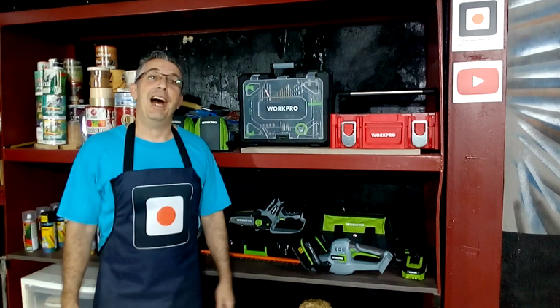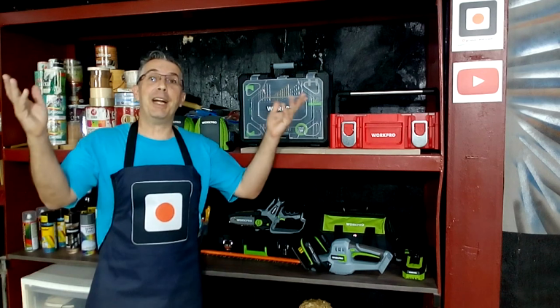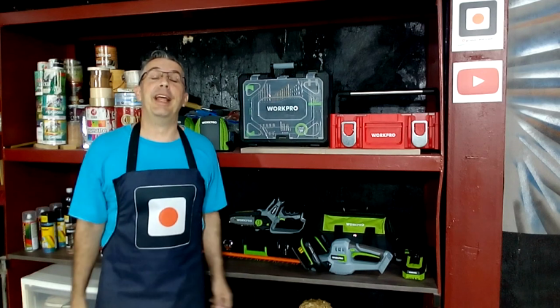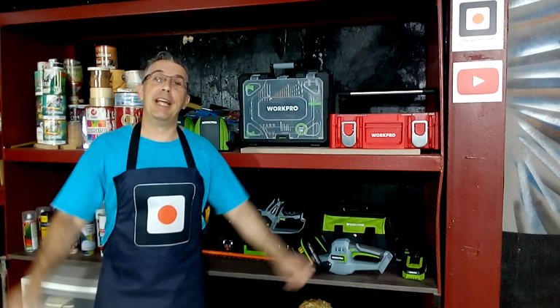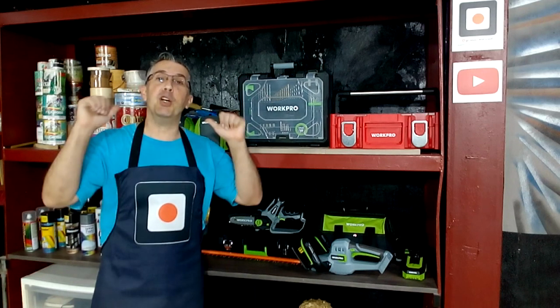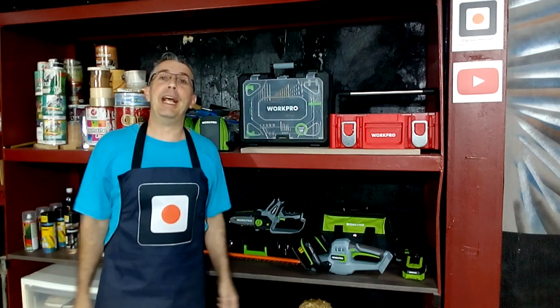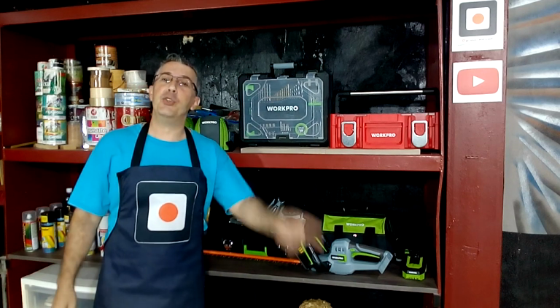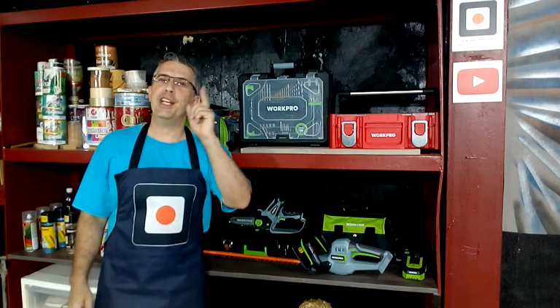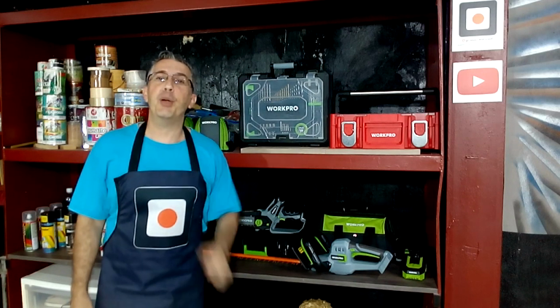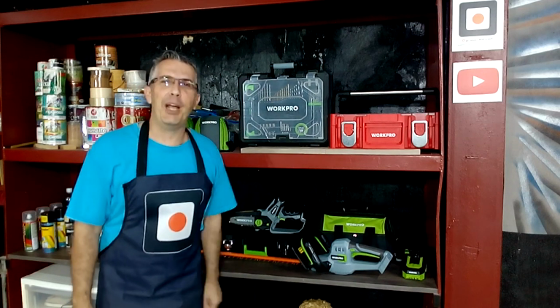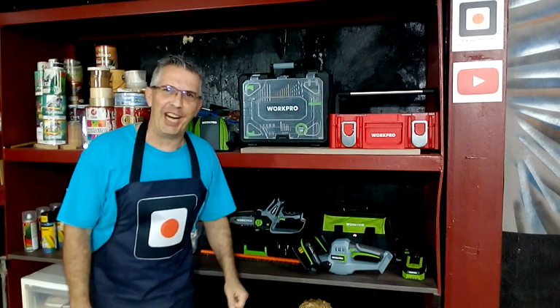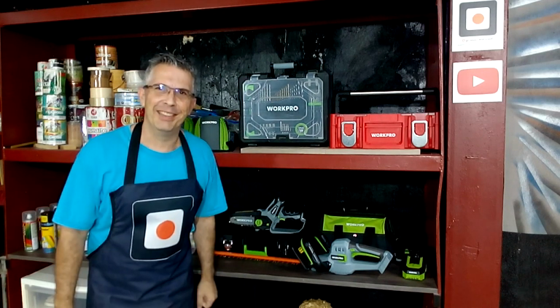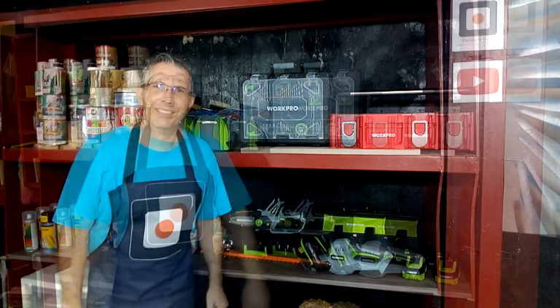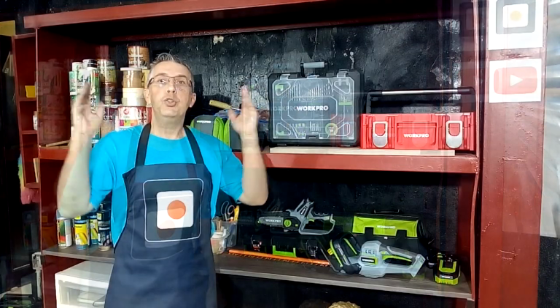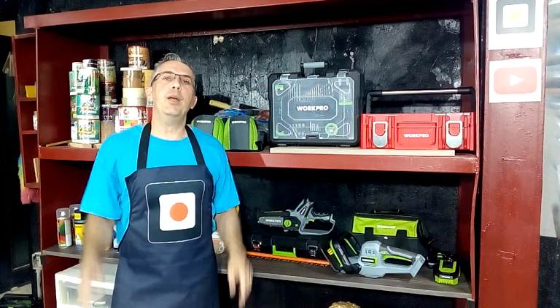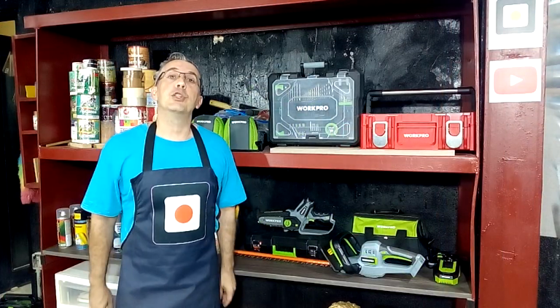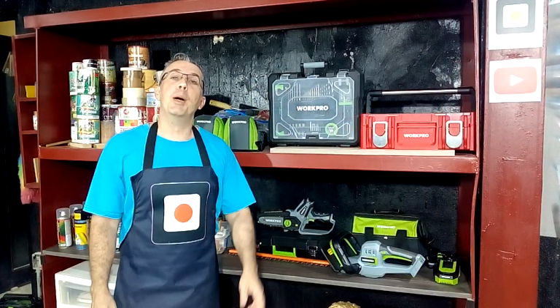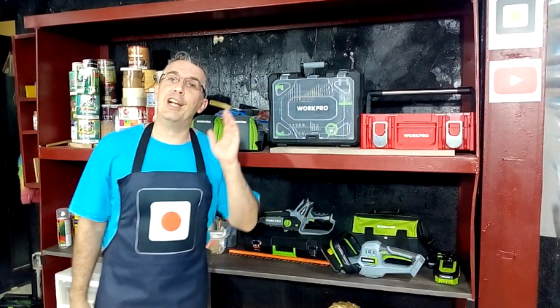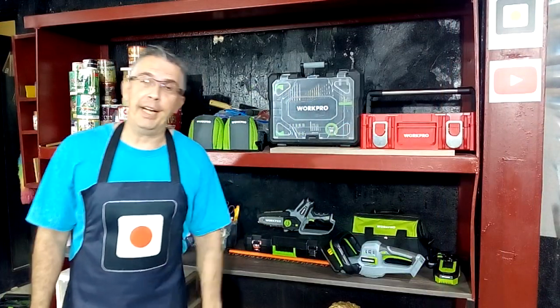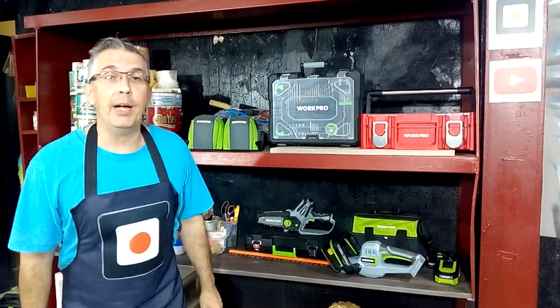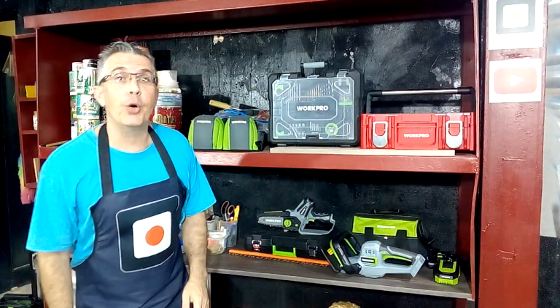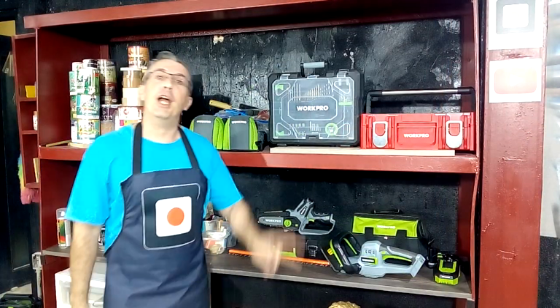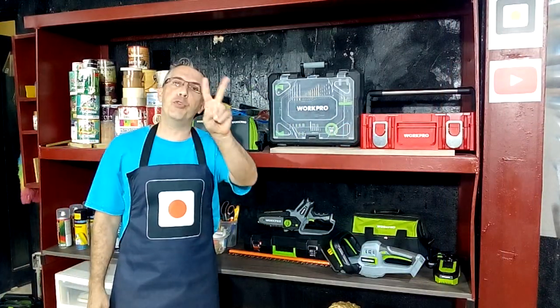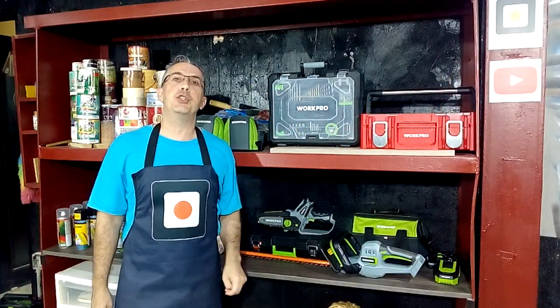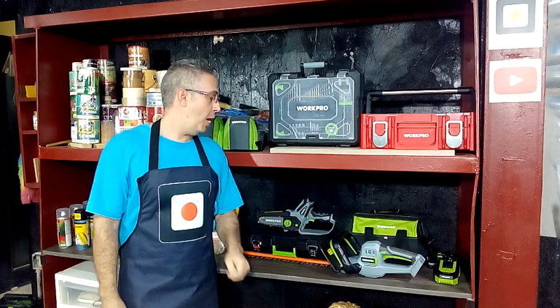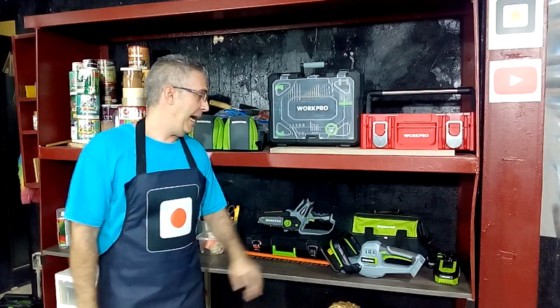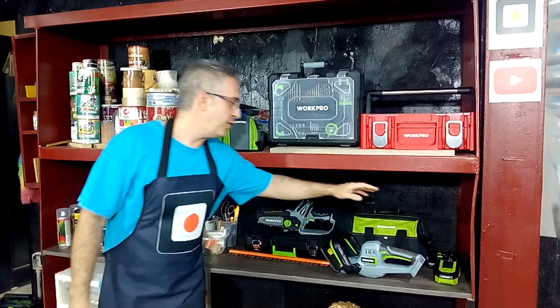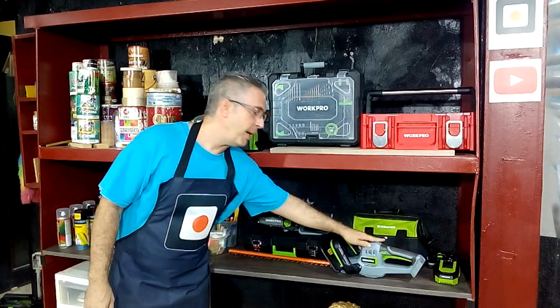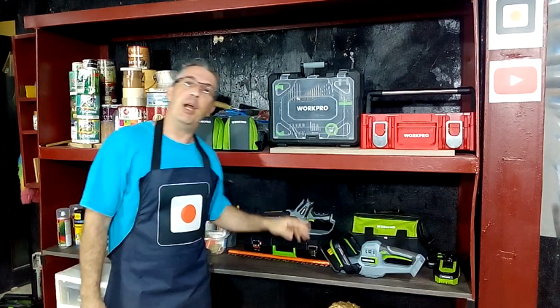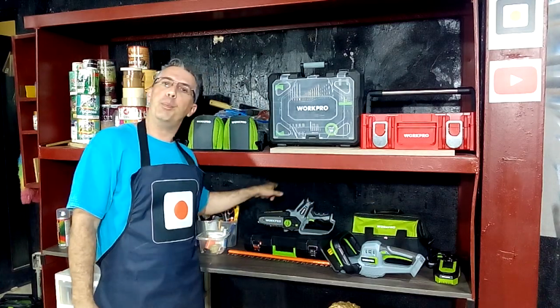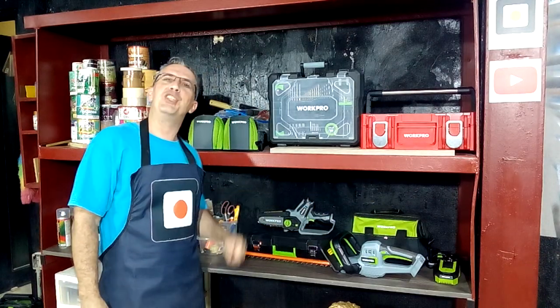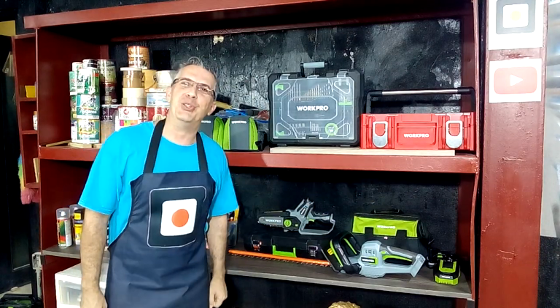Hi, Carpentry Alex. I am Domingo Freire and you are again in your favorite DIY channel. Today we will talk about gardening and I will show you my two favorite tools: my edge trimmer and my cordless chainsaw.